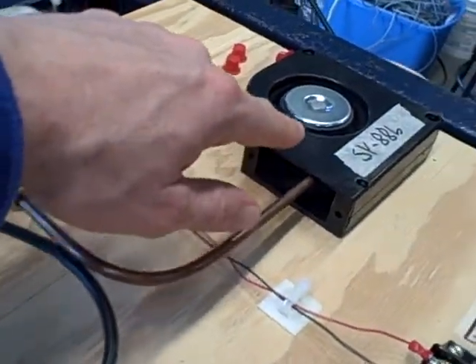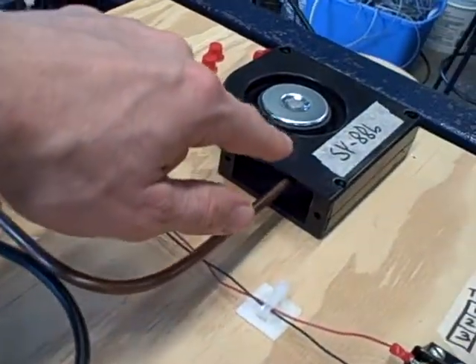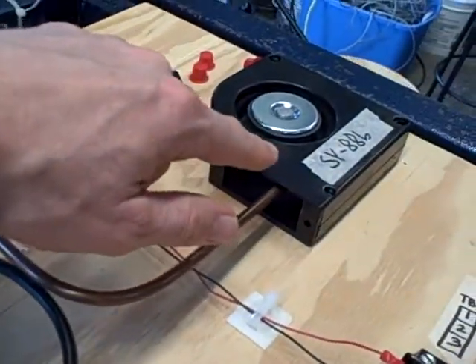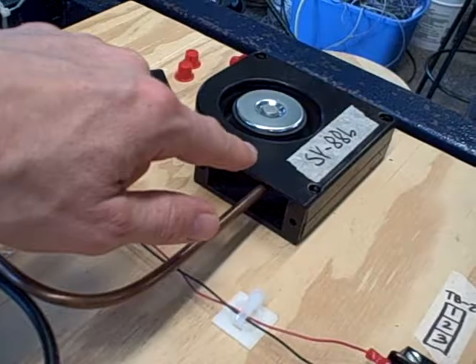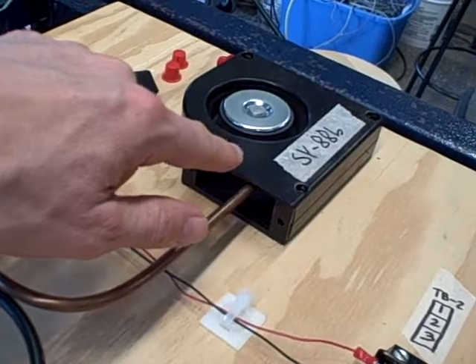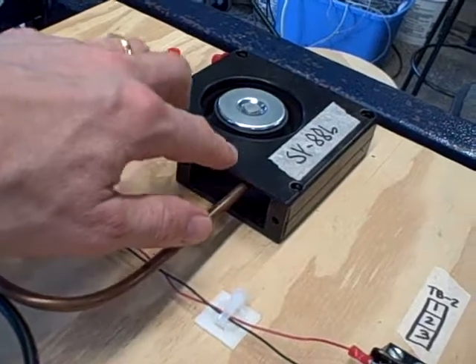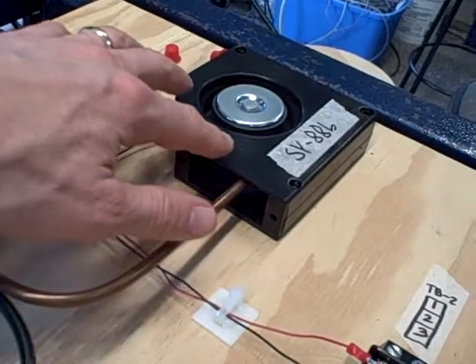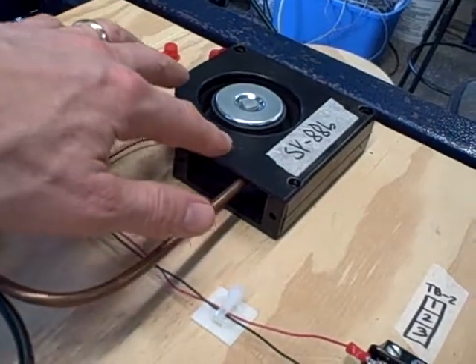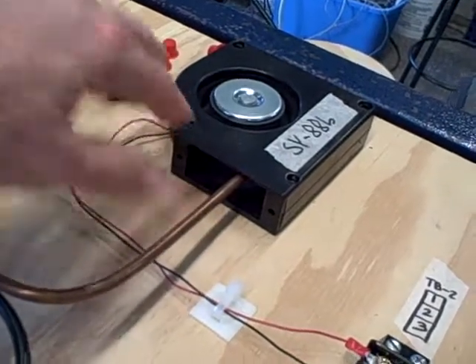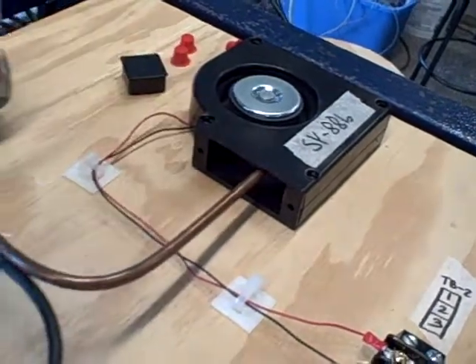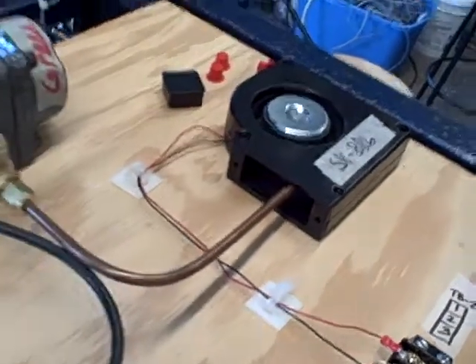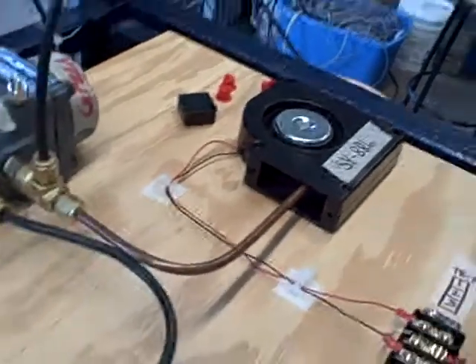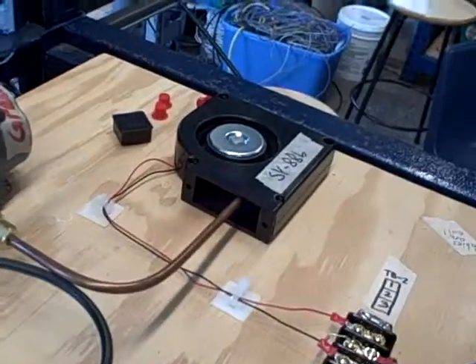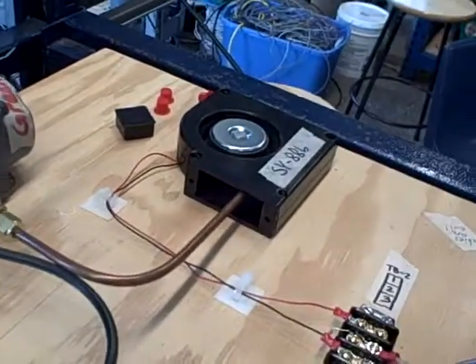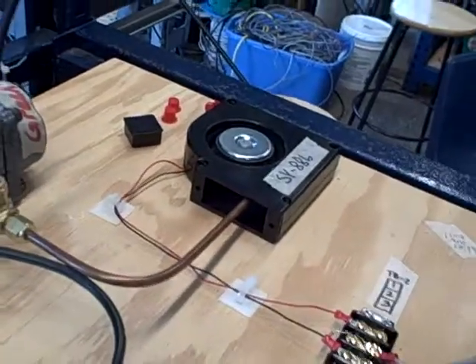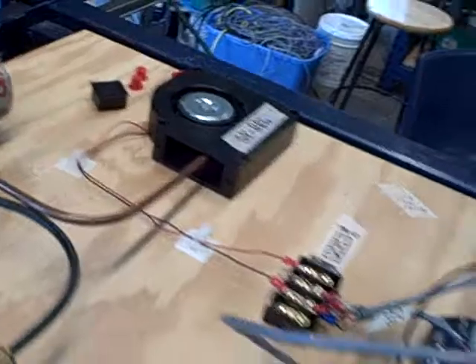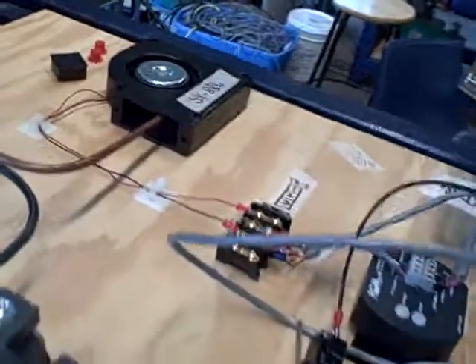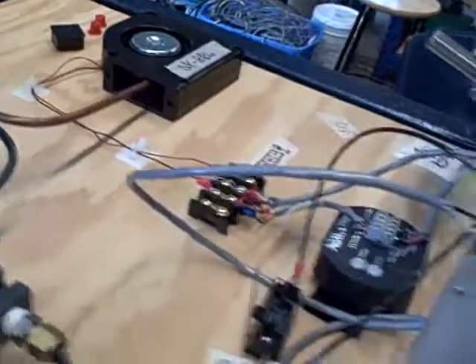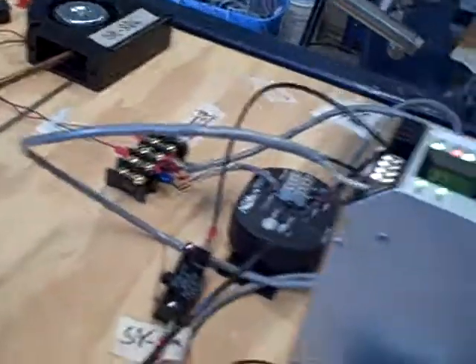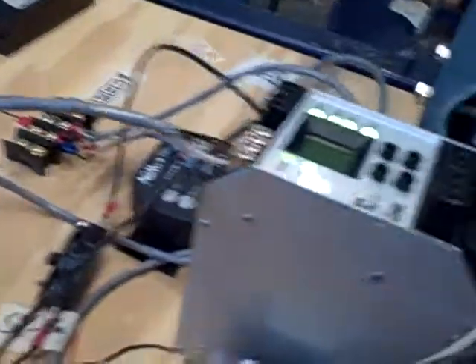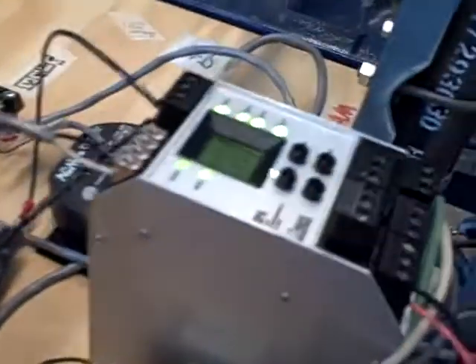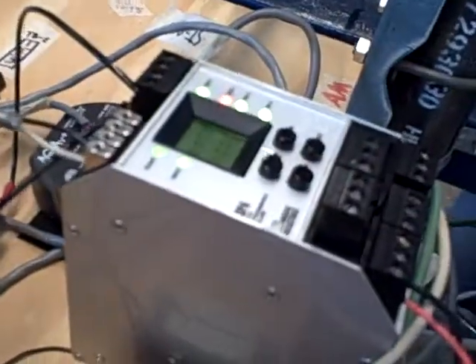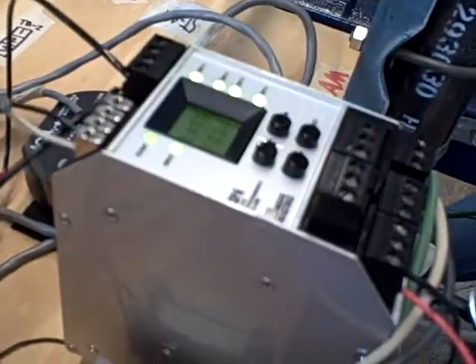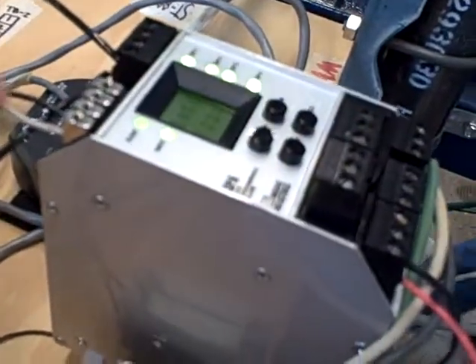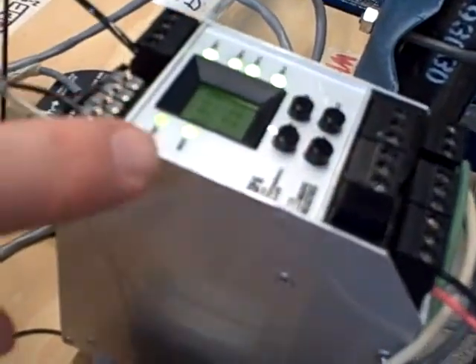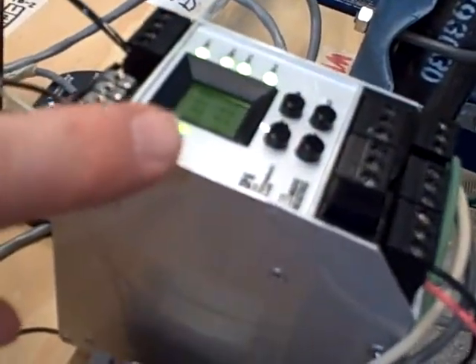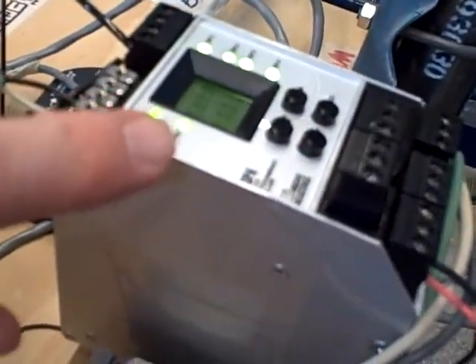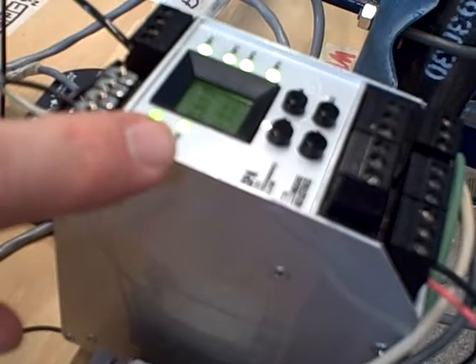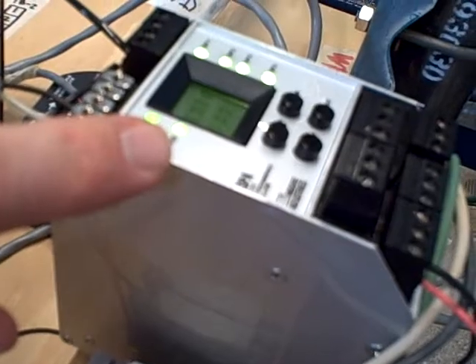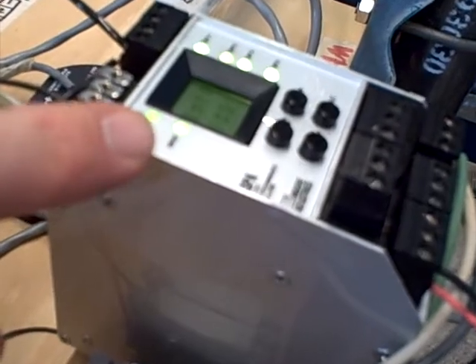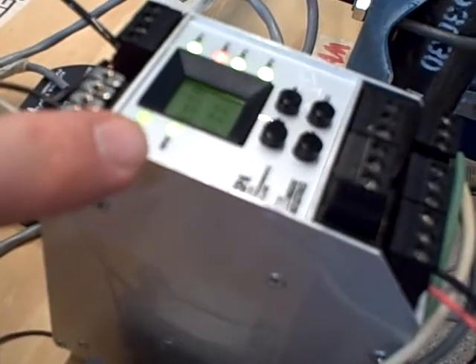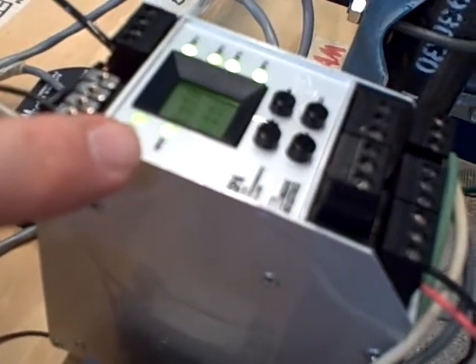The fan itself acts as a generator, so we can use the generator's voltage to measure its own speed. What we're doing here is we've added another layer of controls to it. This is a high-speed shutdown. It is monitoring that same generator voltage, and if it exceeds a safe limit,